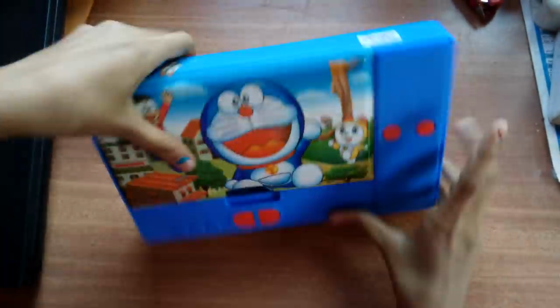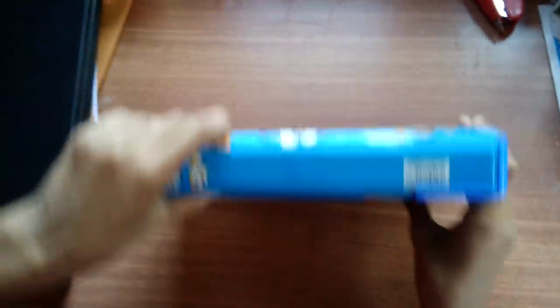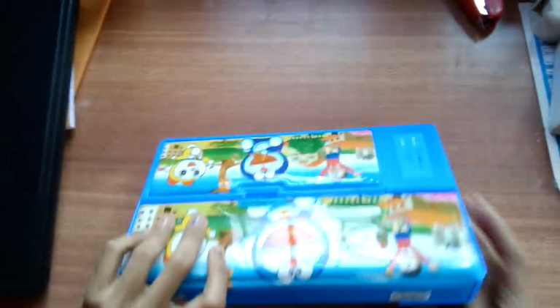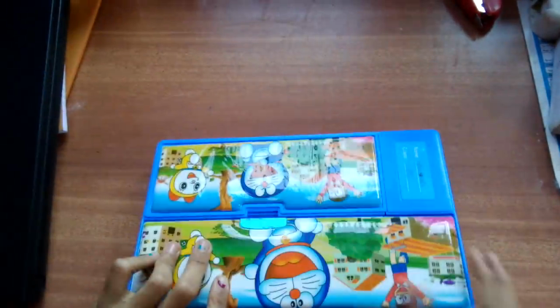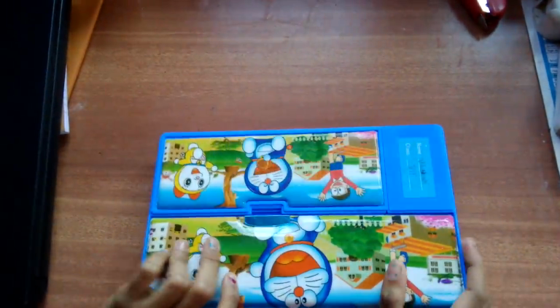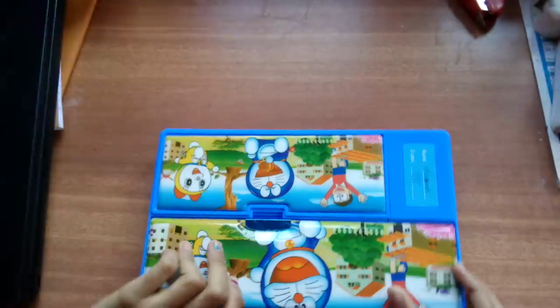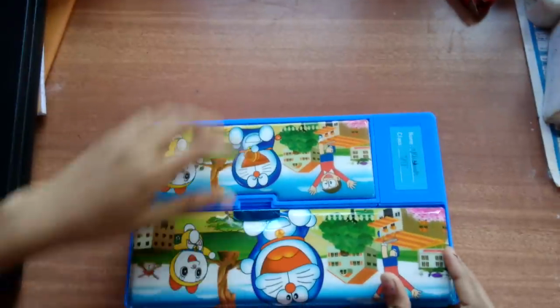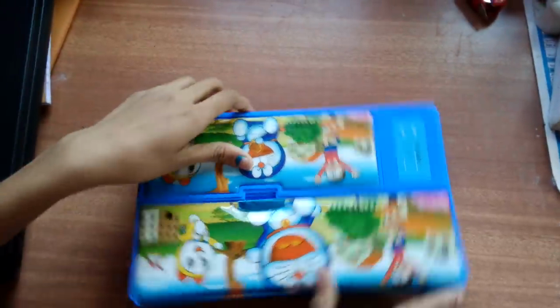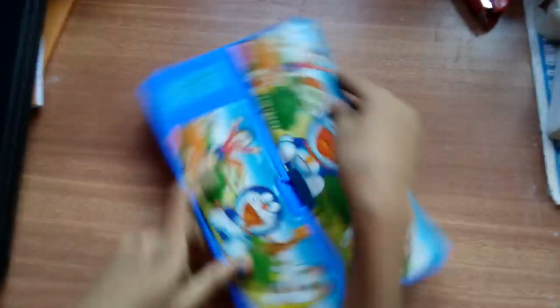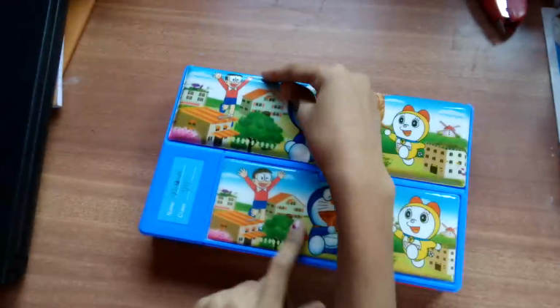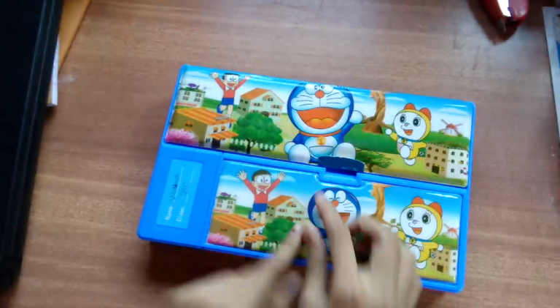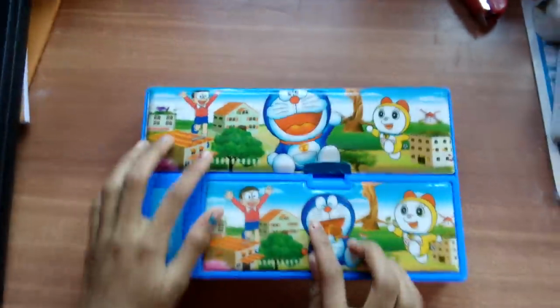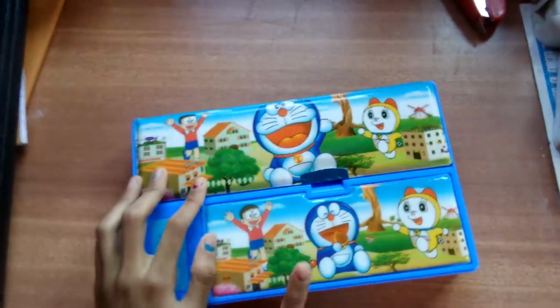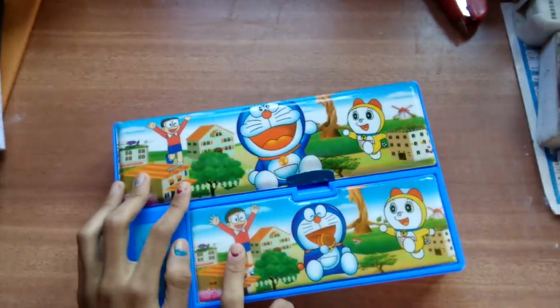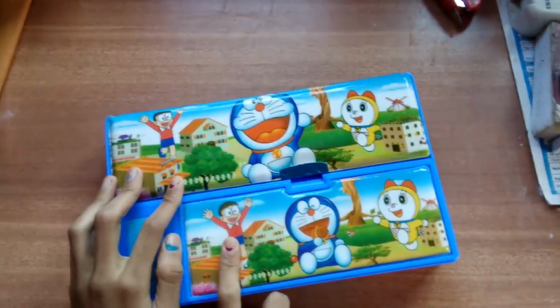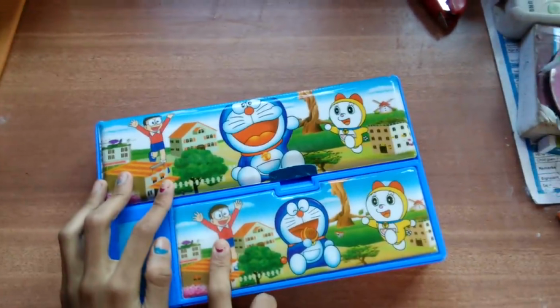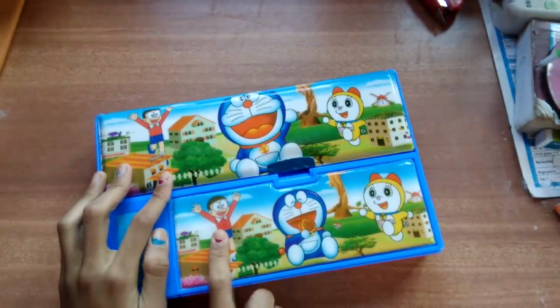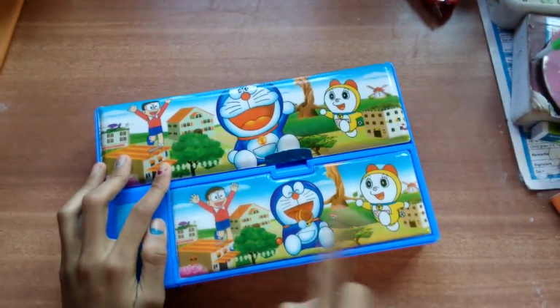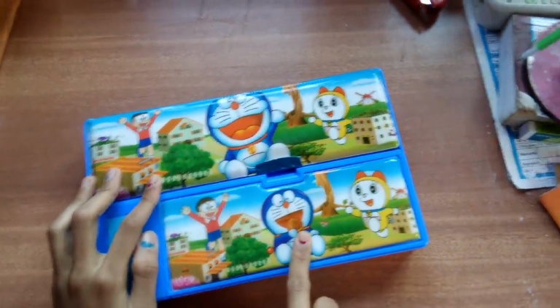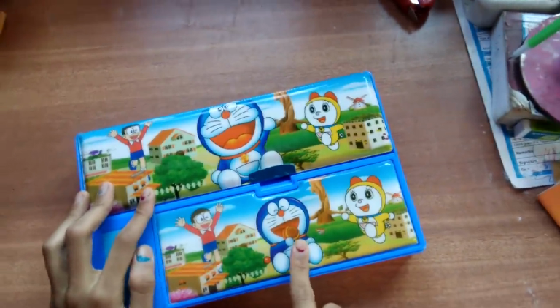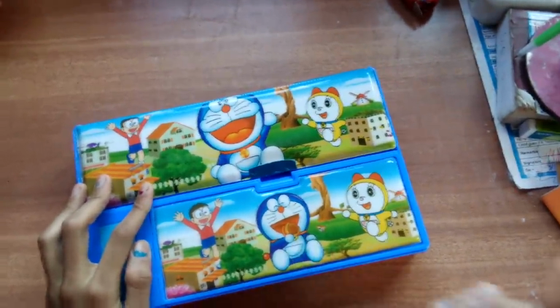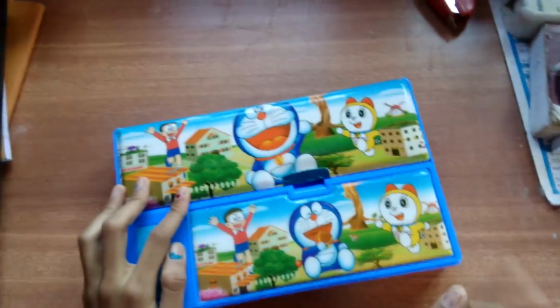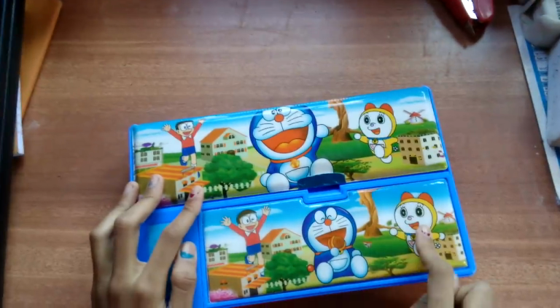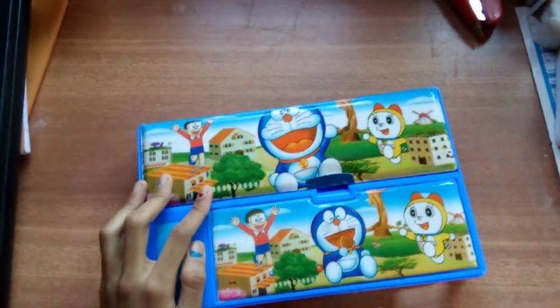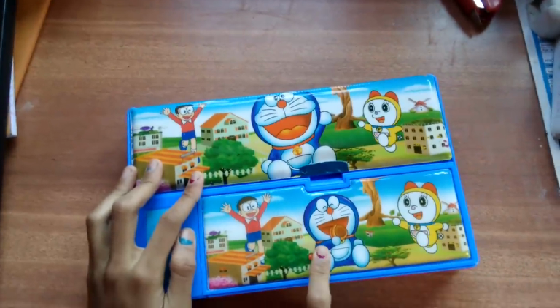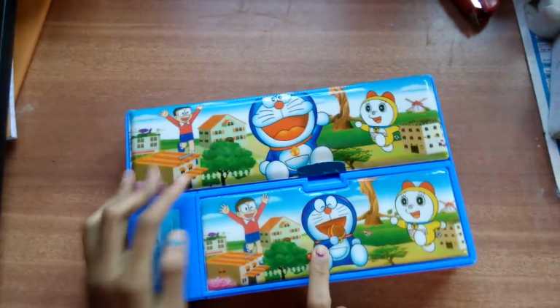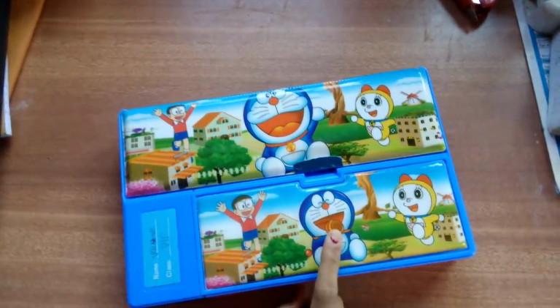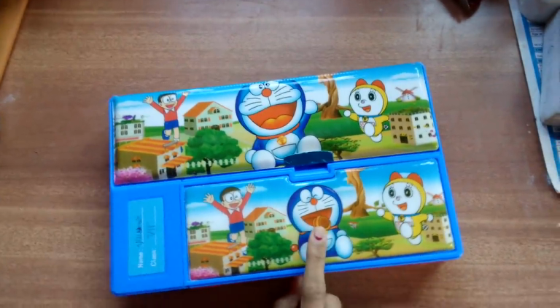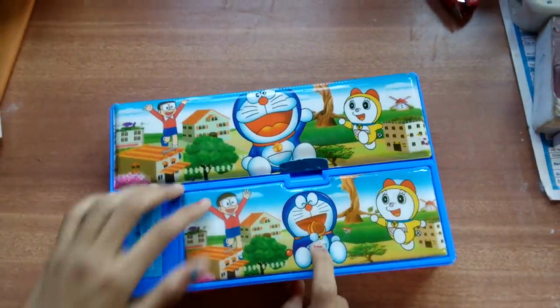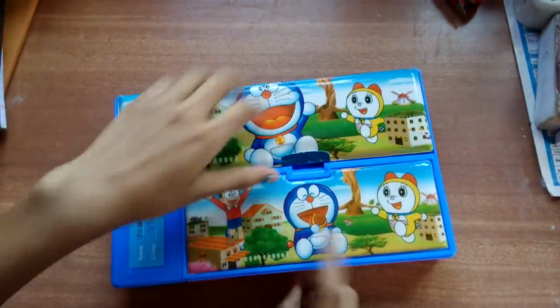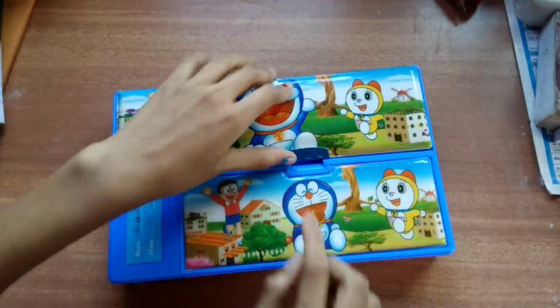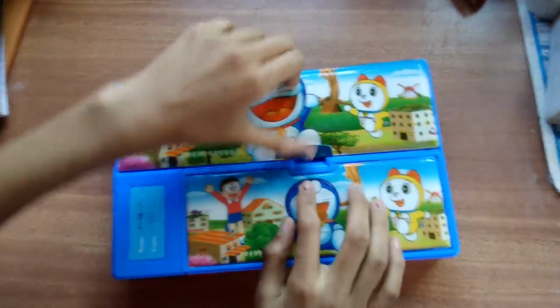Here you can have small pencil — you can put your small, small pencils. Here we have the back. Here we also have Nobita, Choramon and Dorami. But here Choramon is eating Dora cakes.